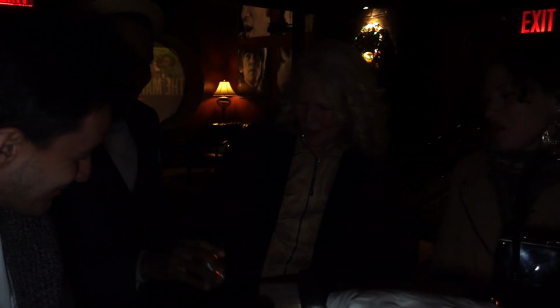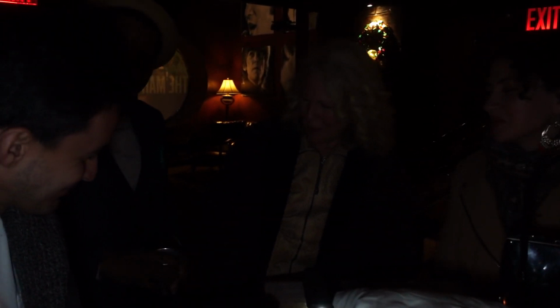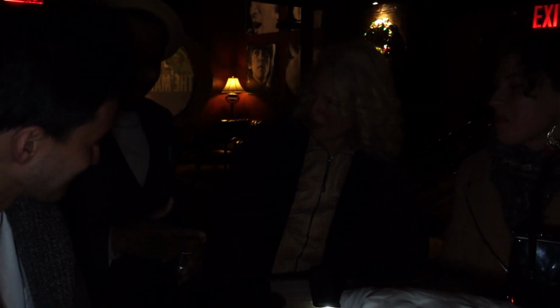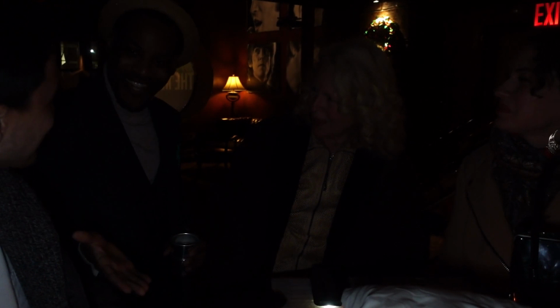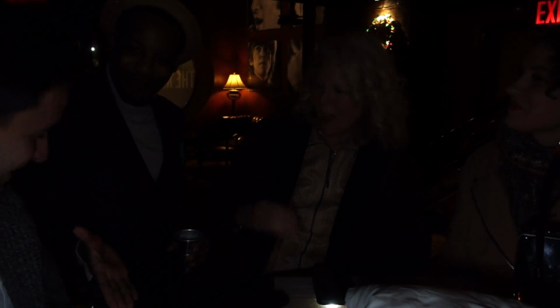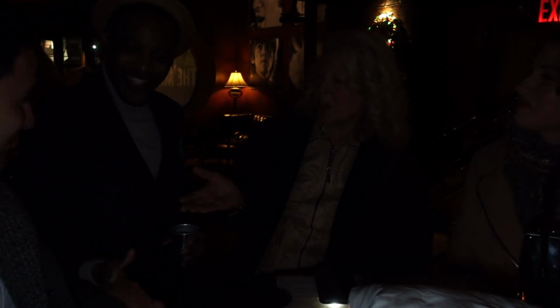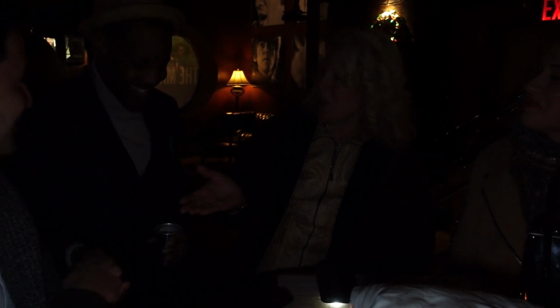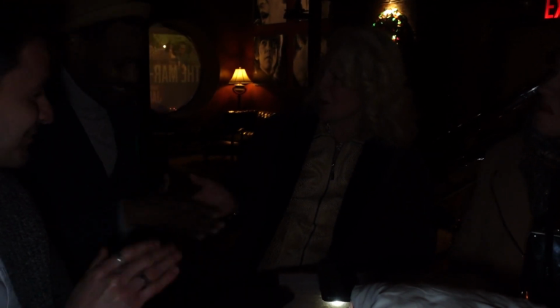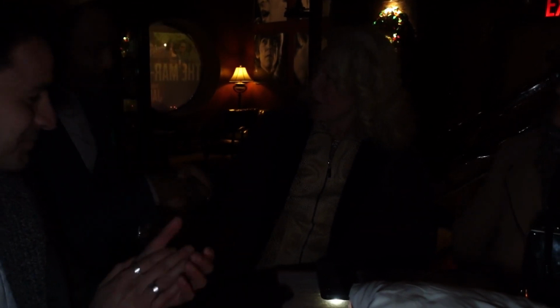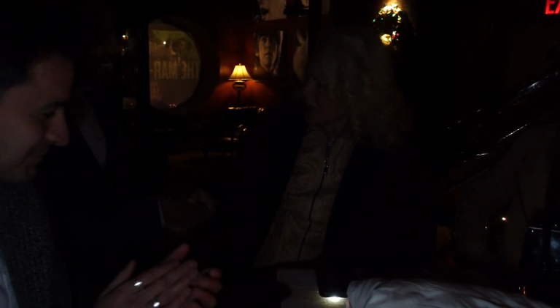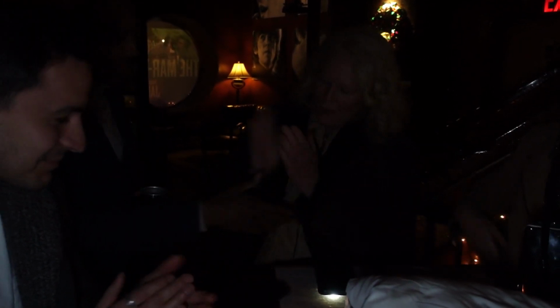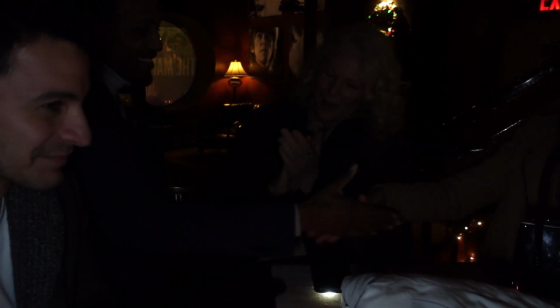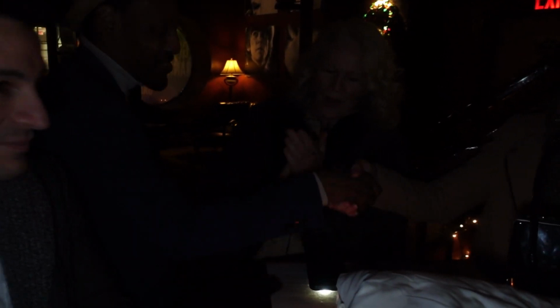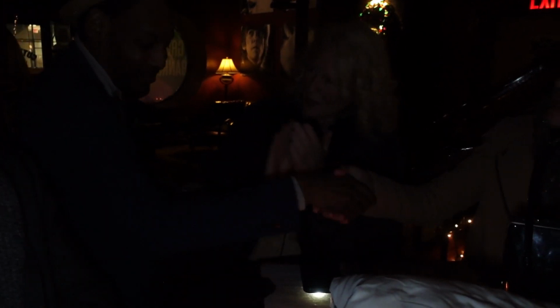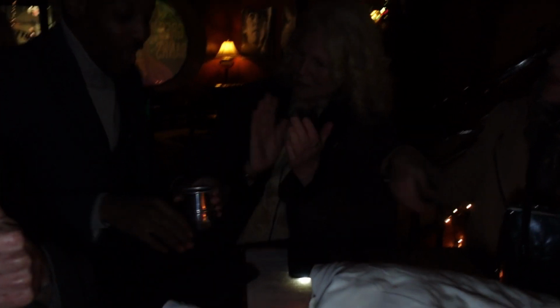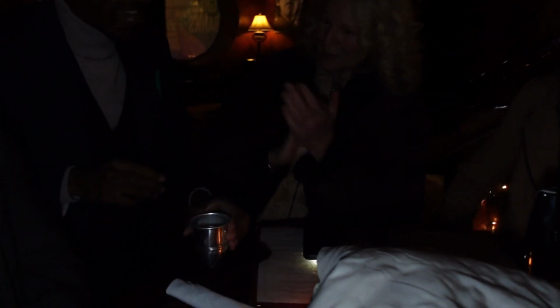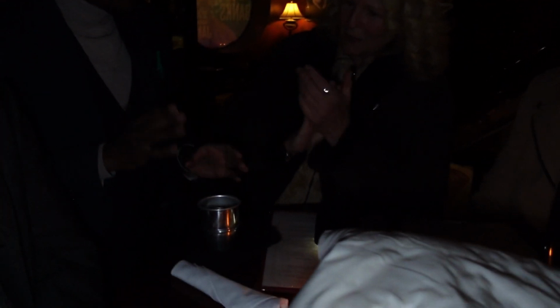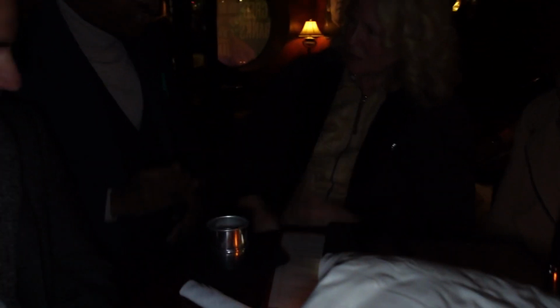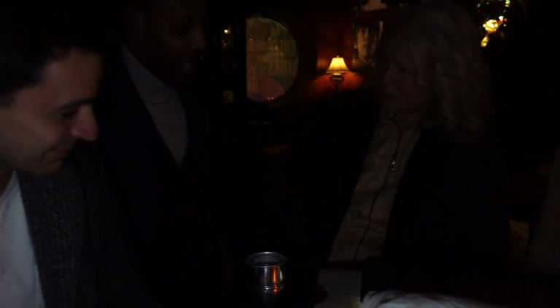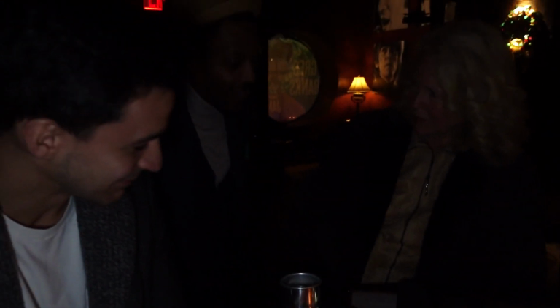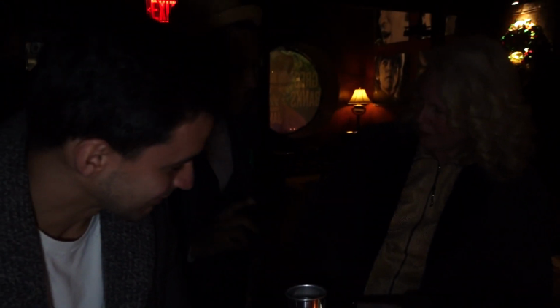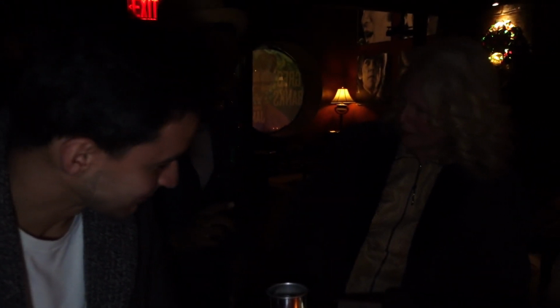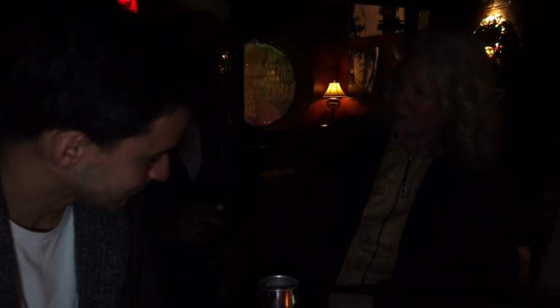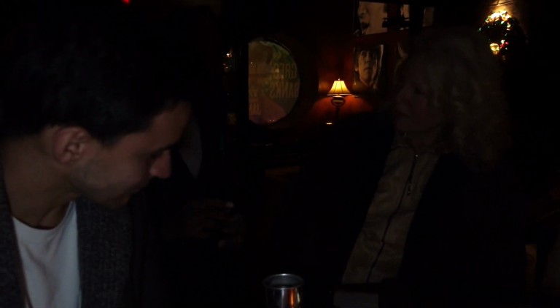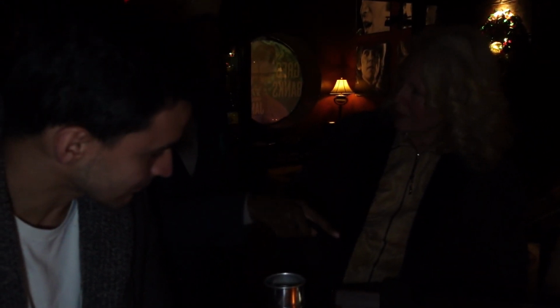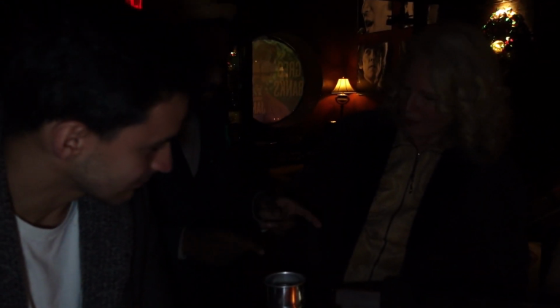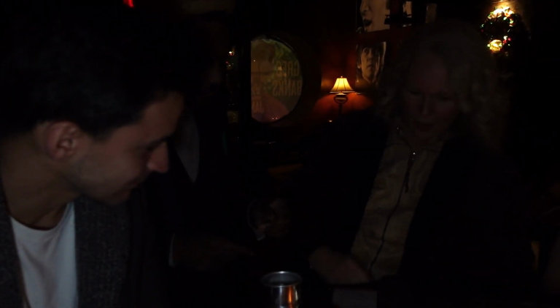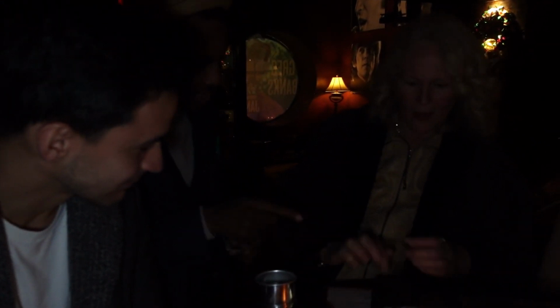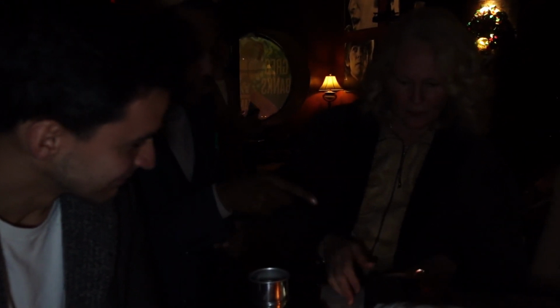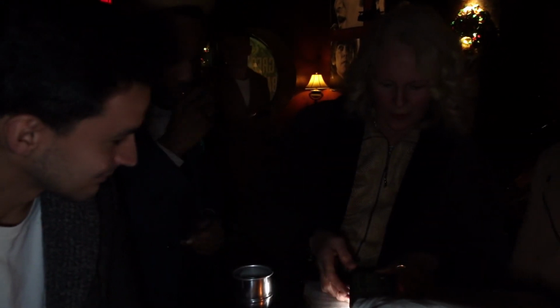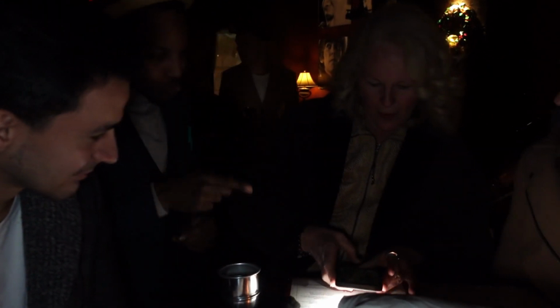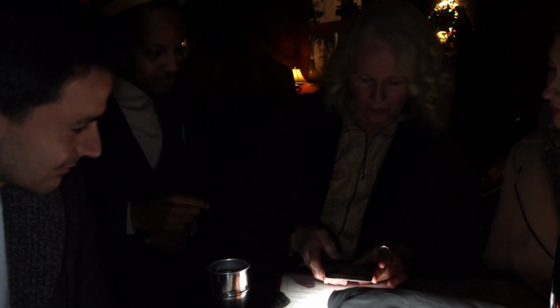Well guys, it was a pleasure, thank you so much. Thank you, thank you. So I actually do this professionally, but I don't have any more business cards, so I'll give you my website. You can go on Google.